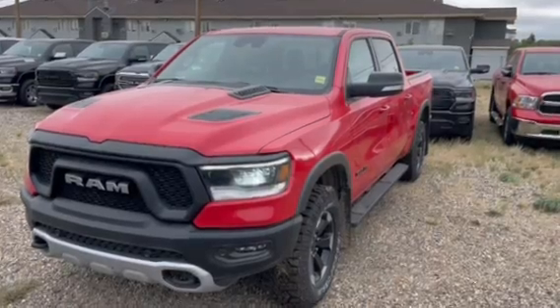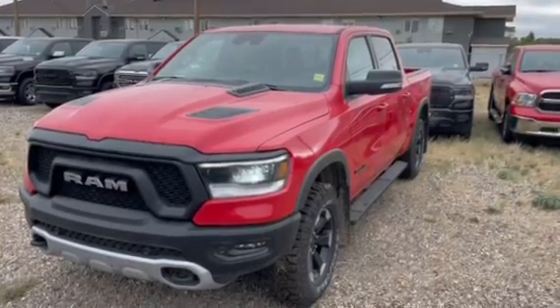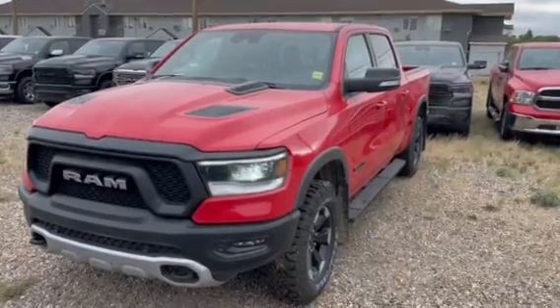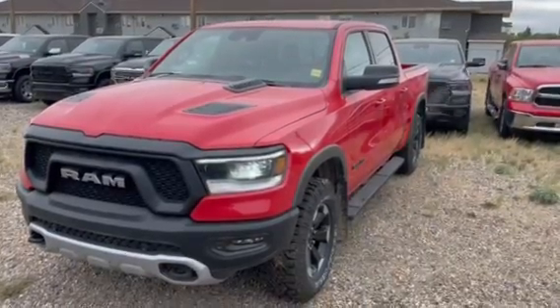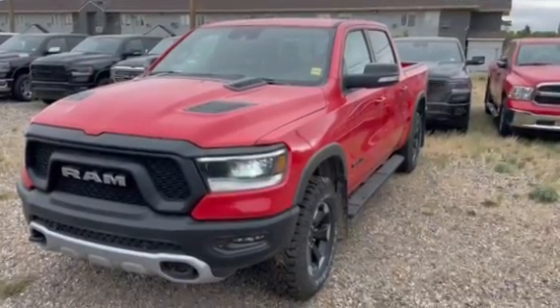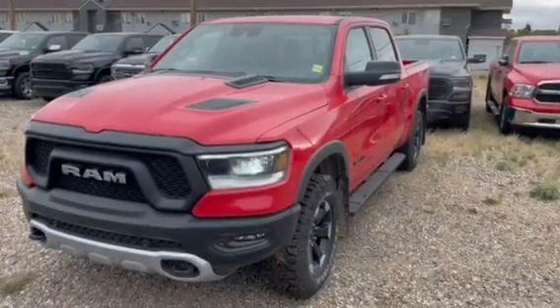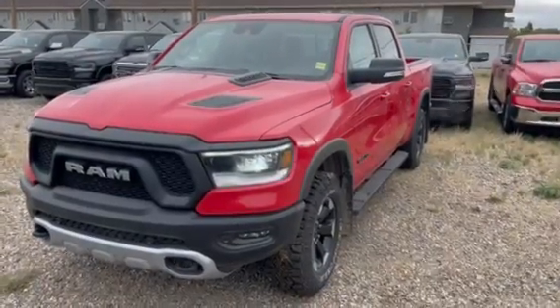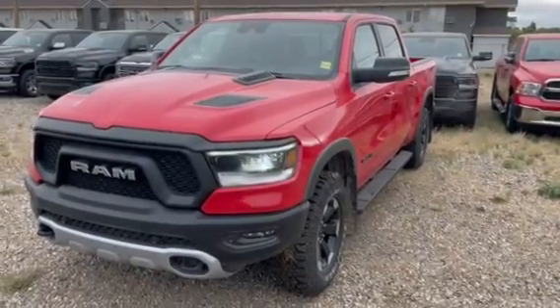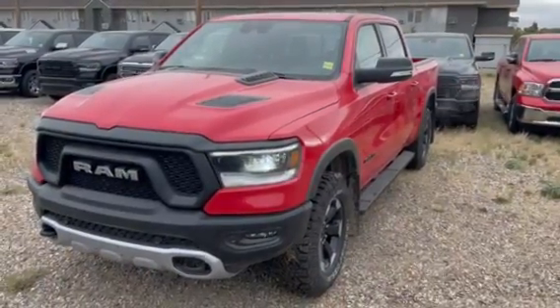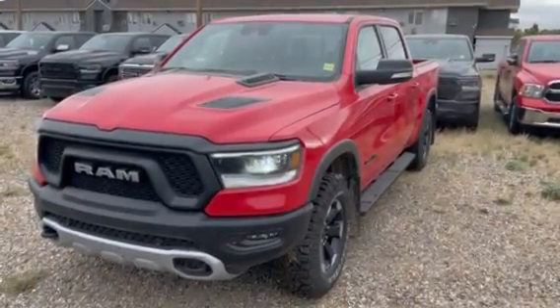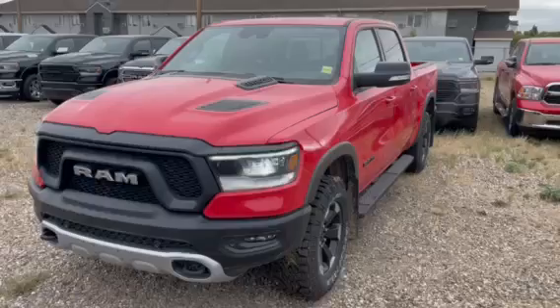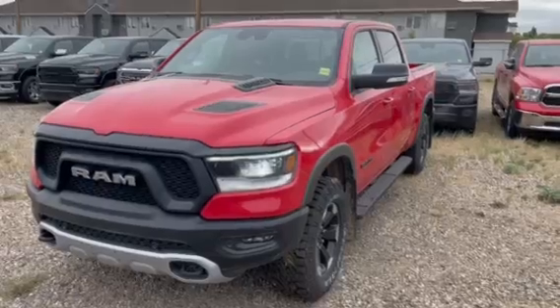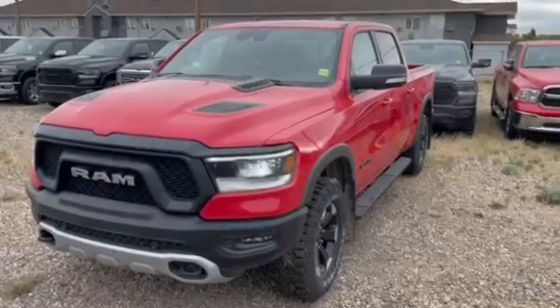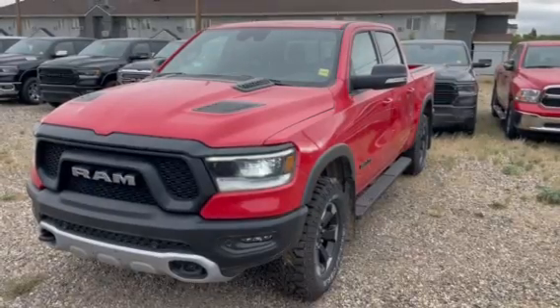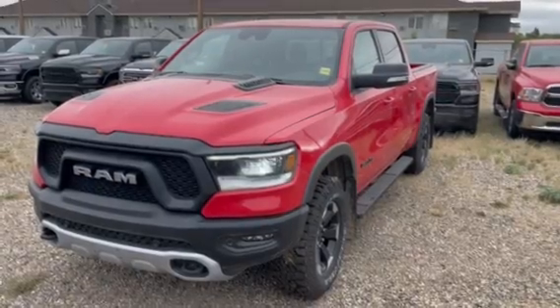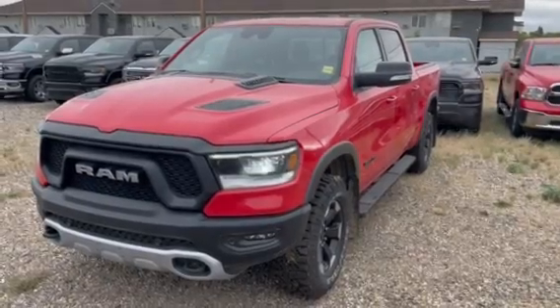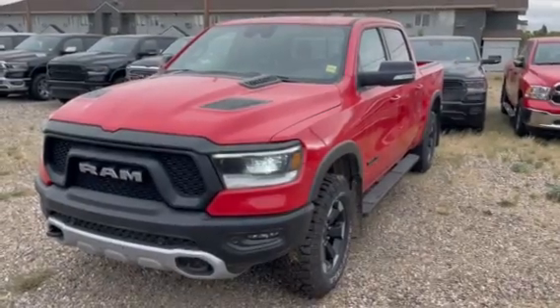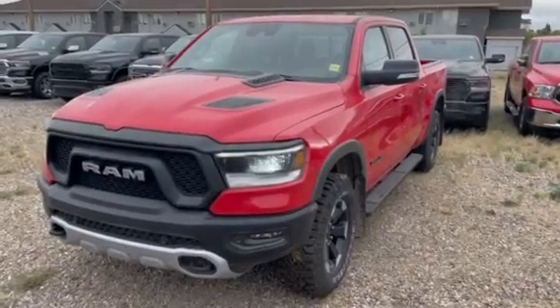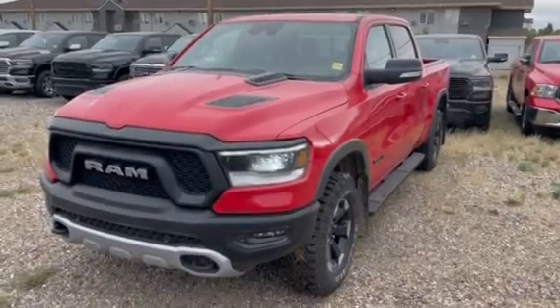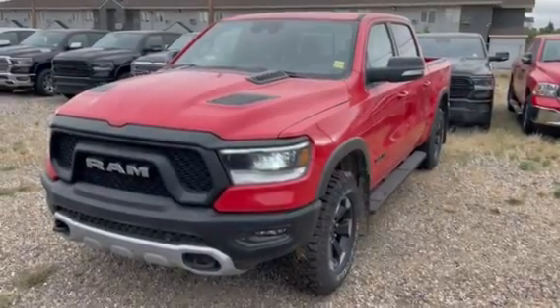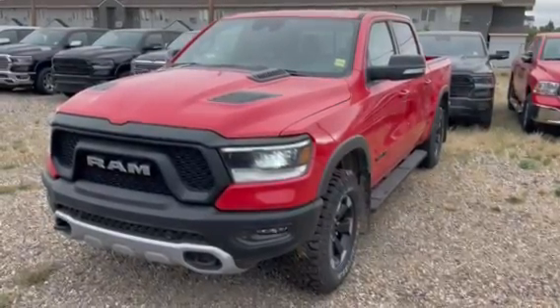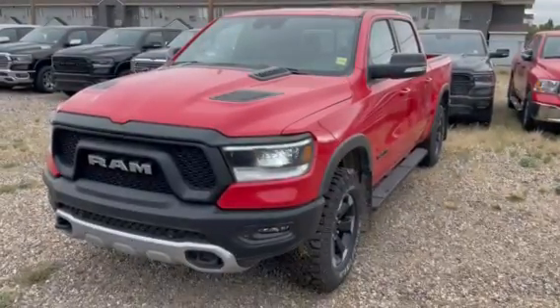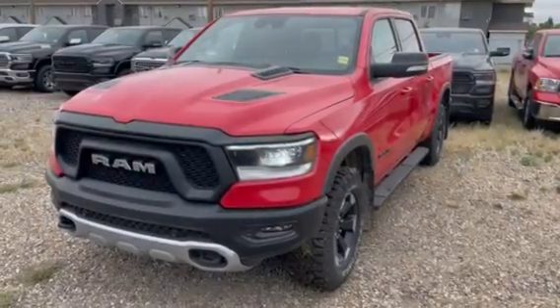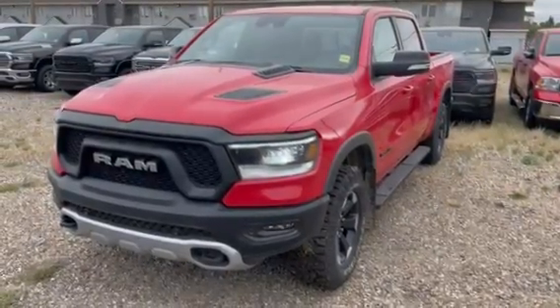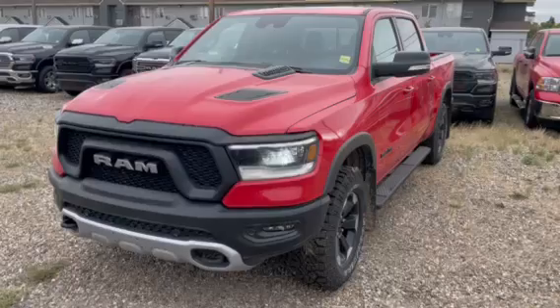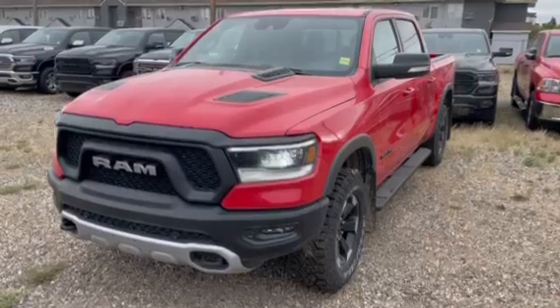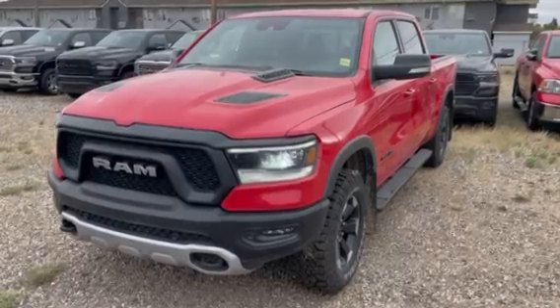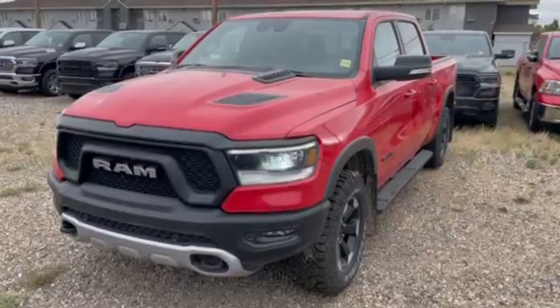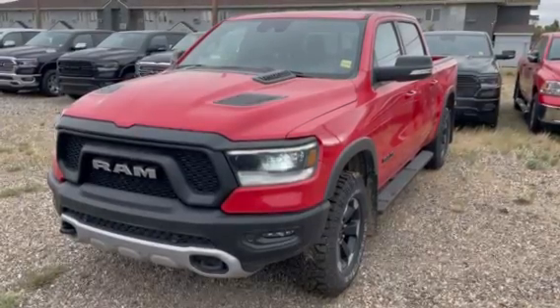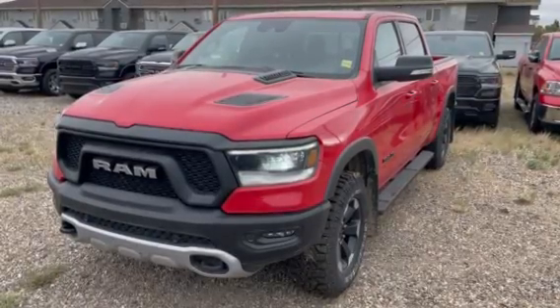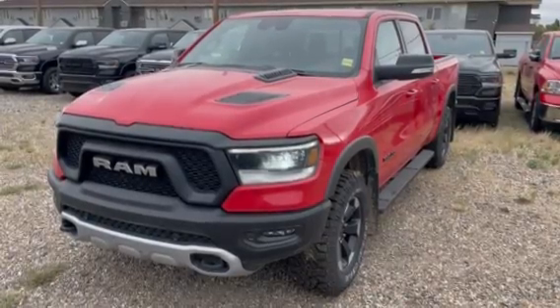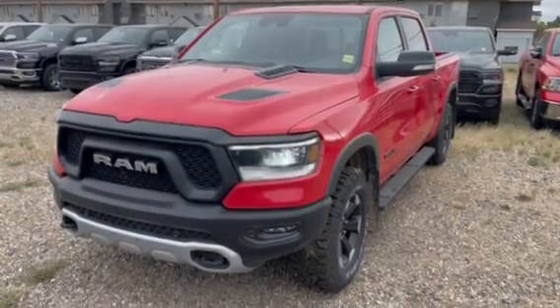Good morning folks, here Jason again from Auto Clearing Jeep and Ram Center, just introducing you to another one of our great brand new trucks we have here on the lot. This one here is a 2022 Ram 1500 Rebel.